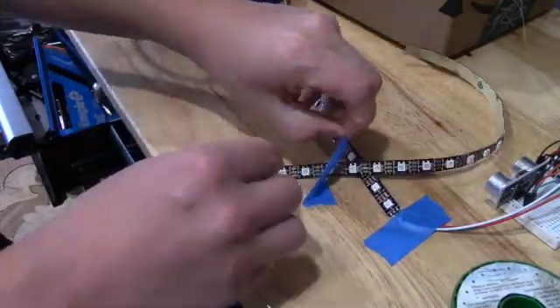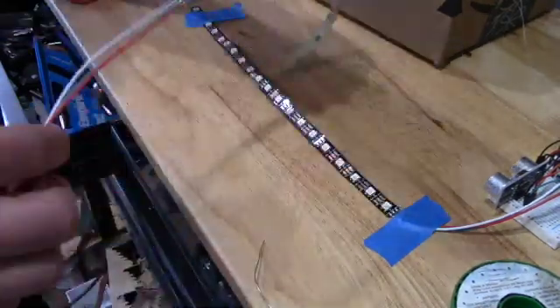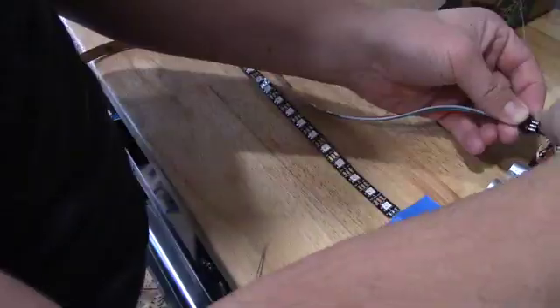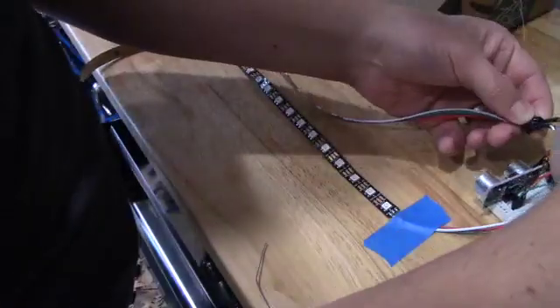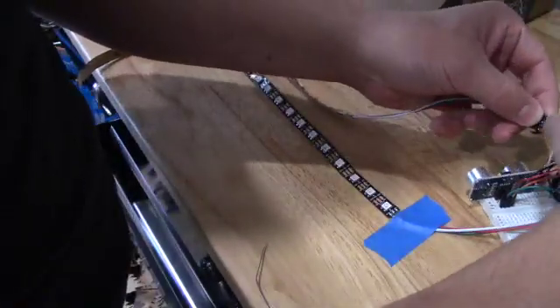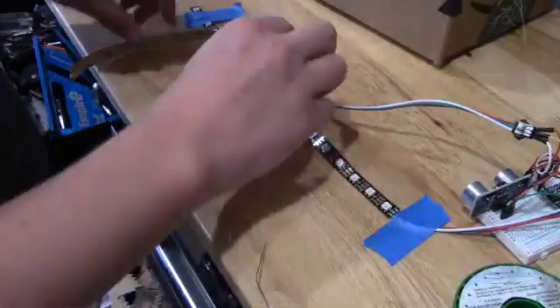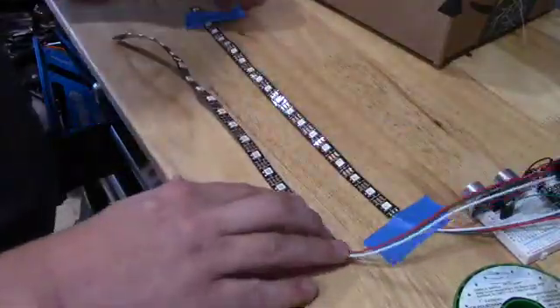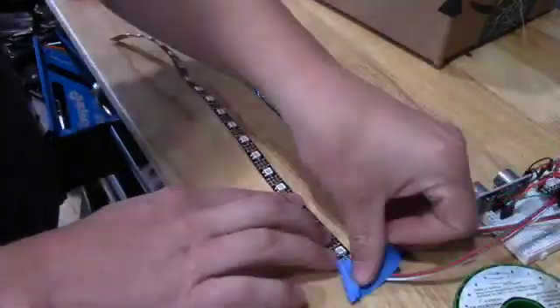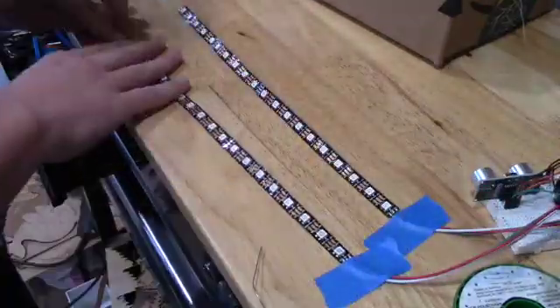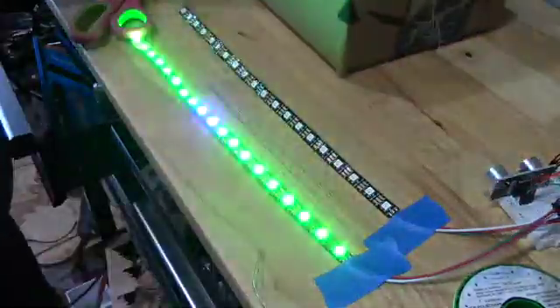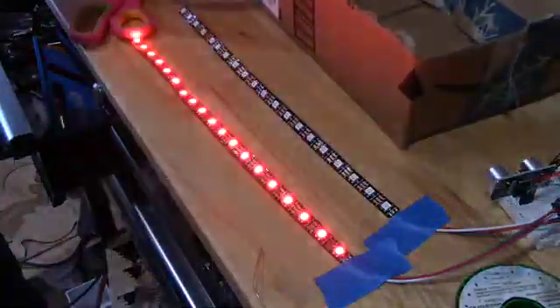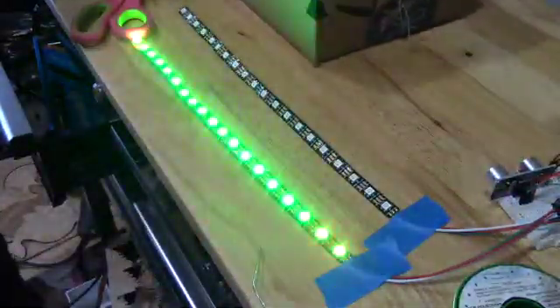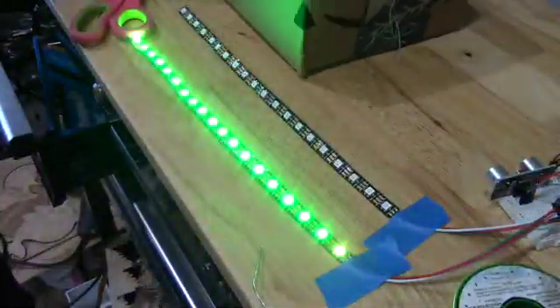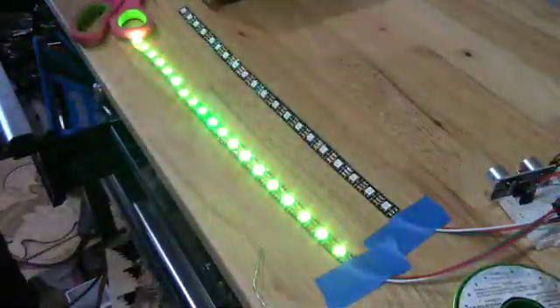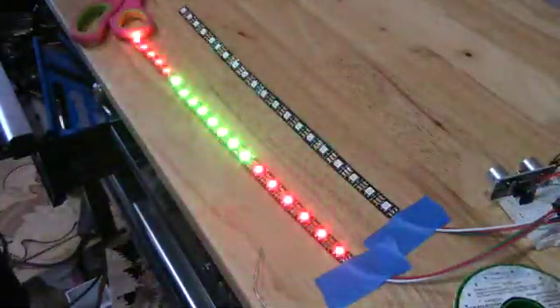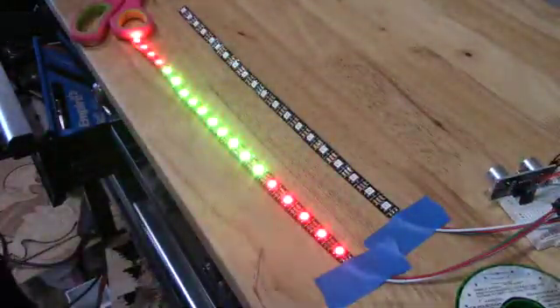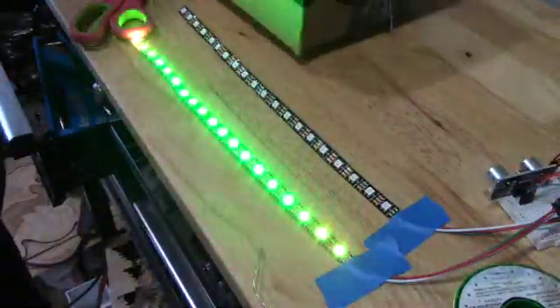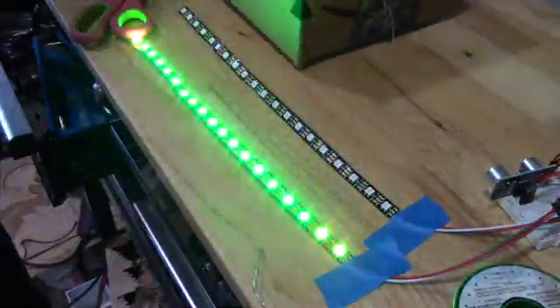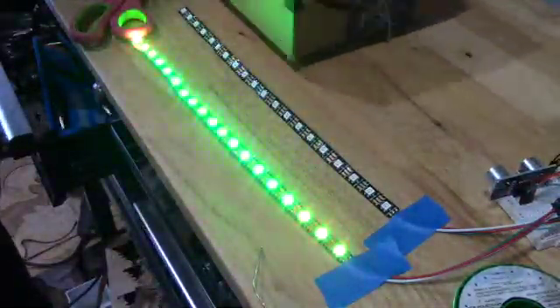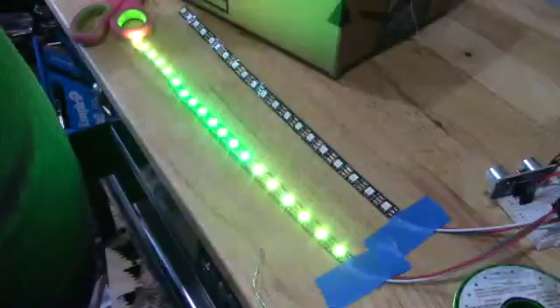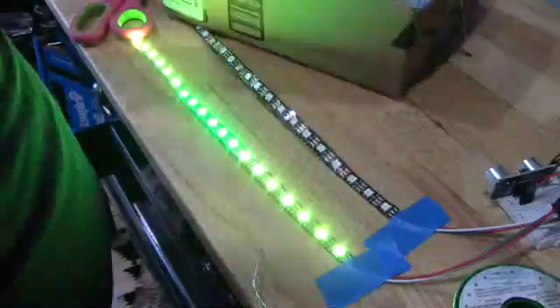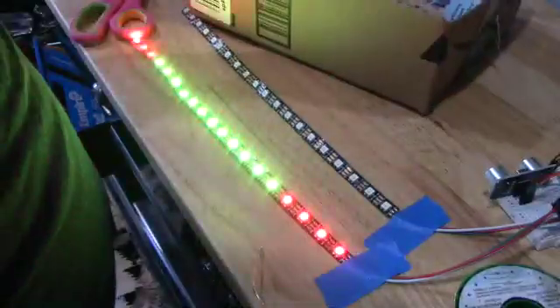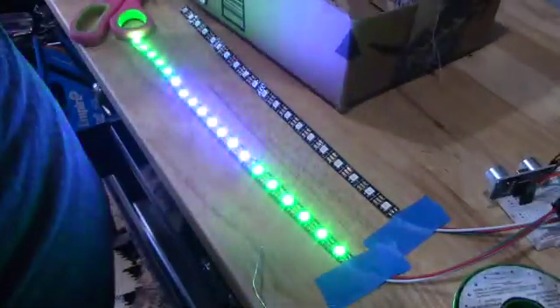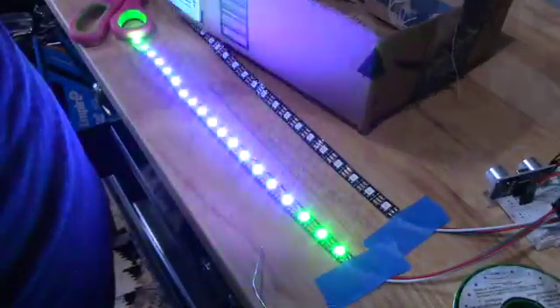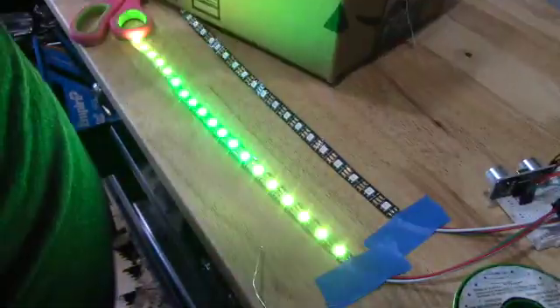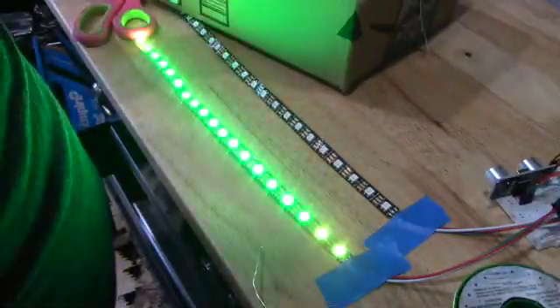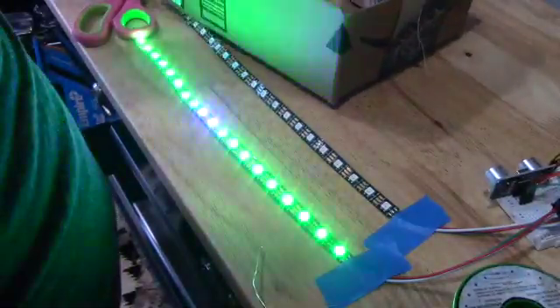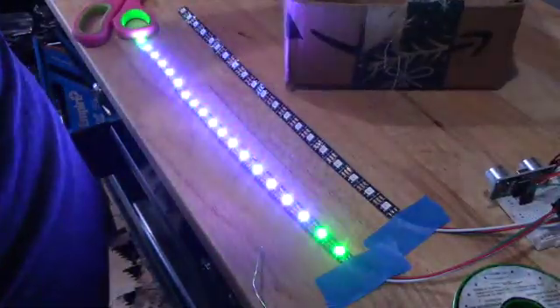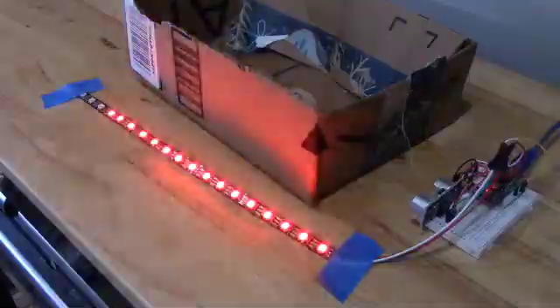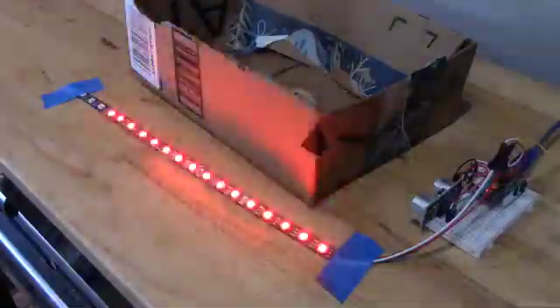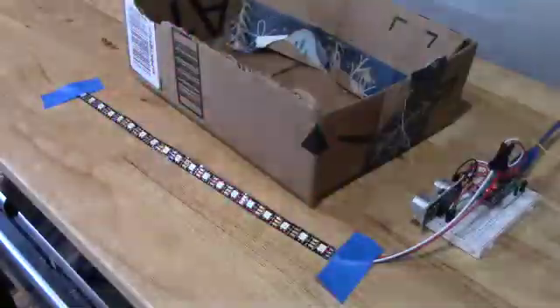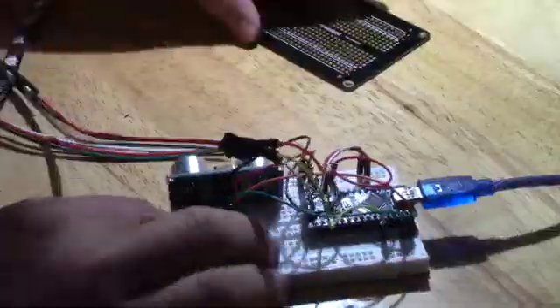I set it up really quick and programmed it so I could test it out and make sure everything worked. One of the things I was worried about was that the front of the car was angled and I wasn't sure if the sensor would work well with that. Then it shuts off after the car parks.